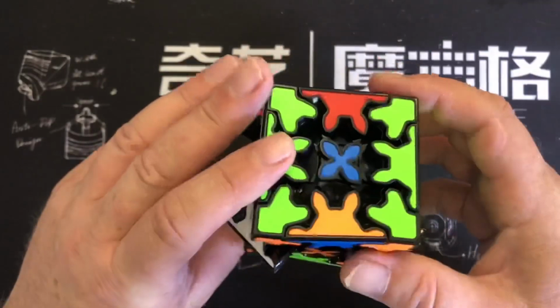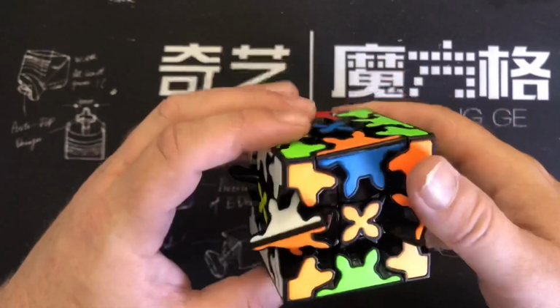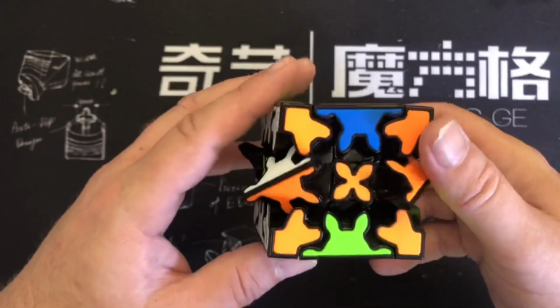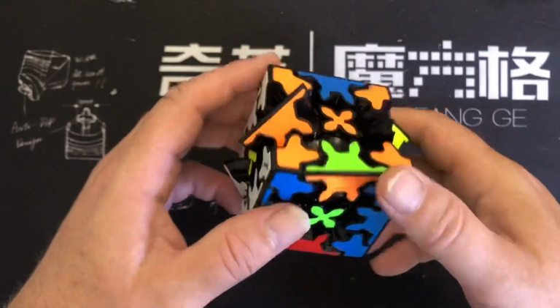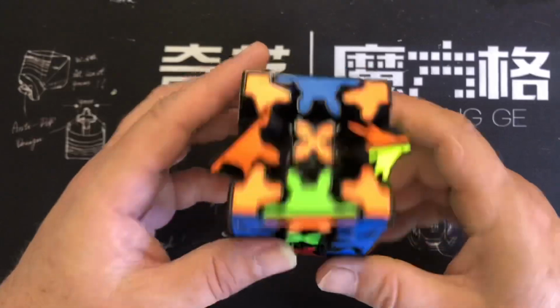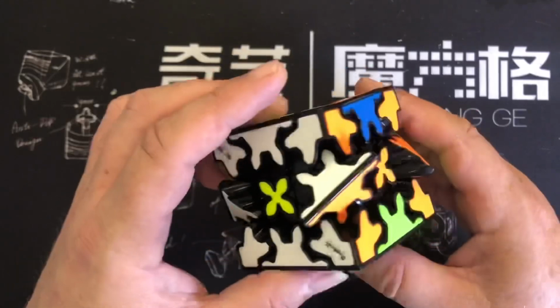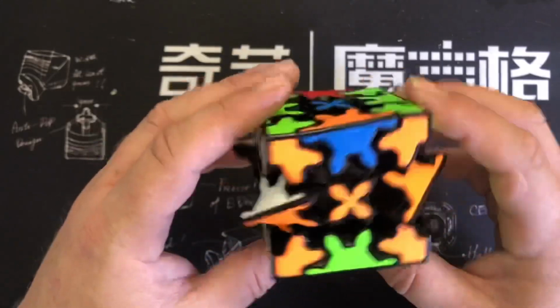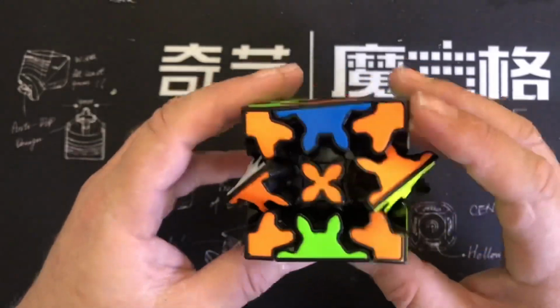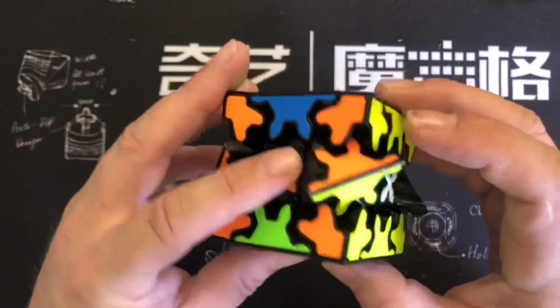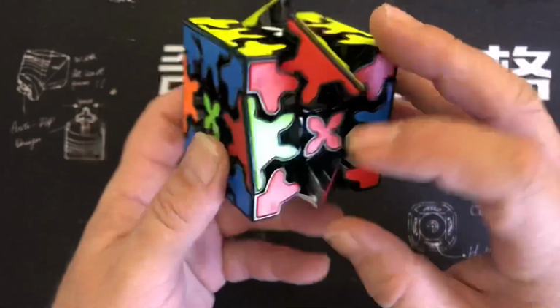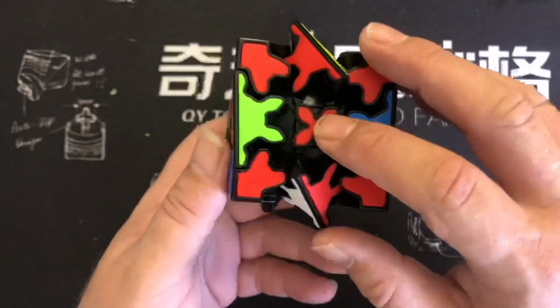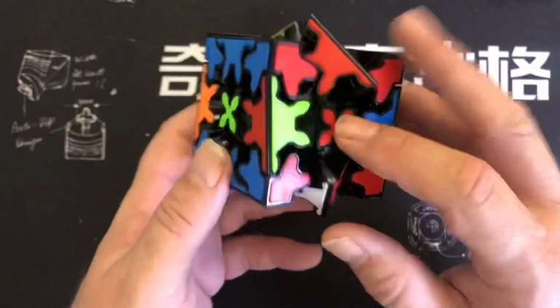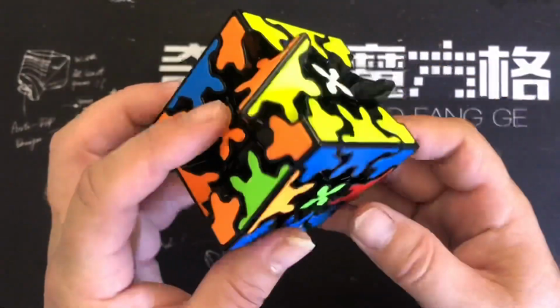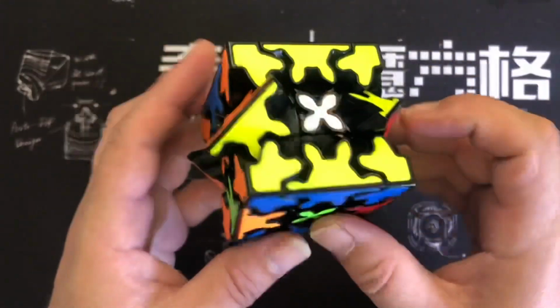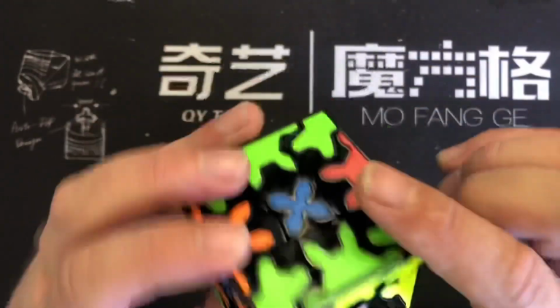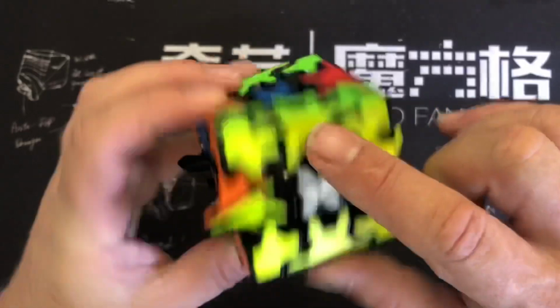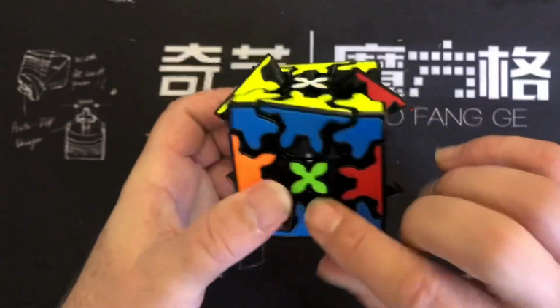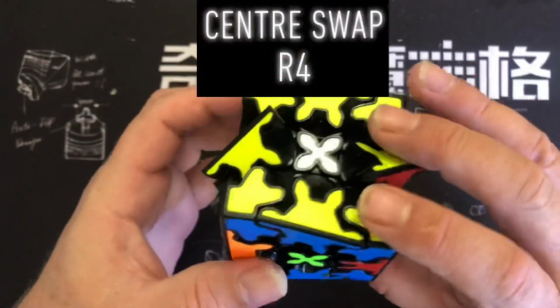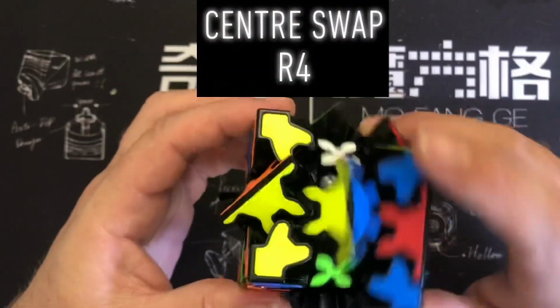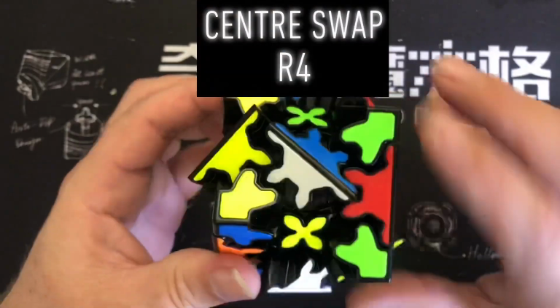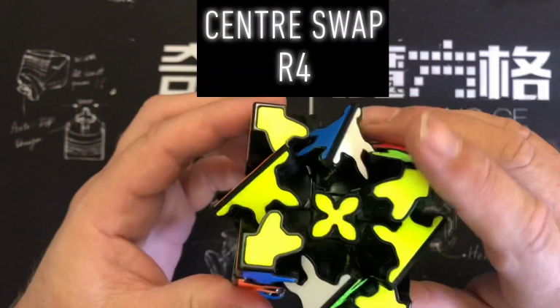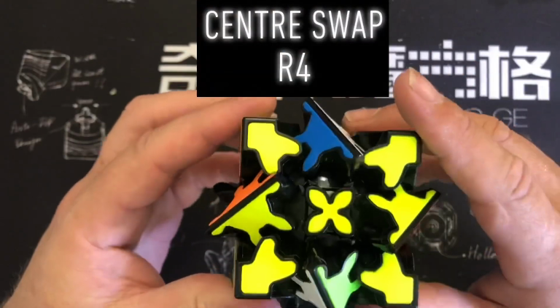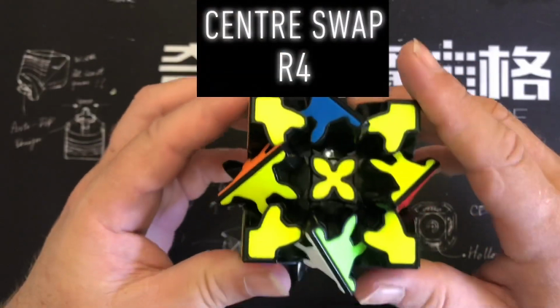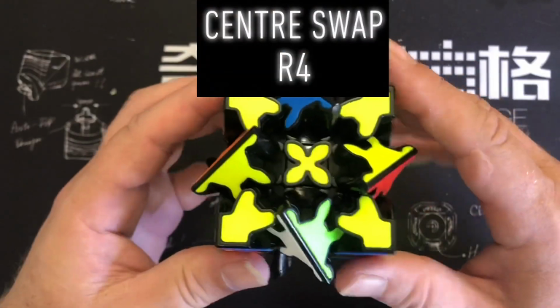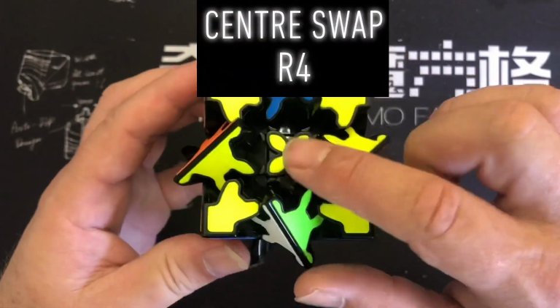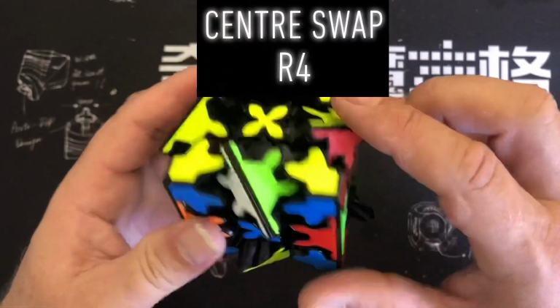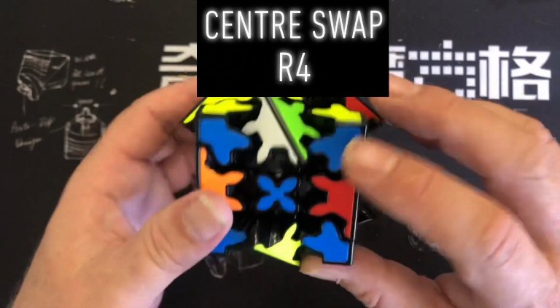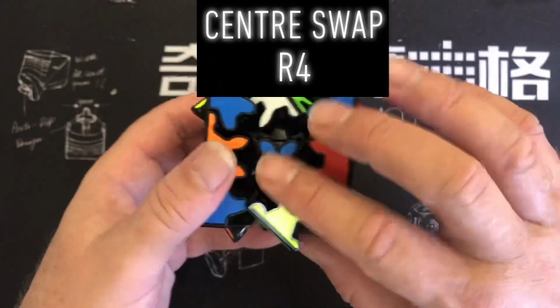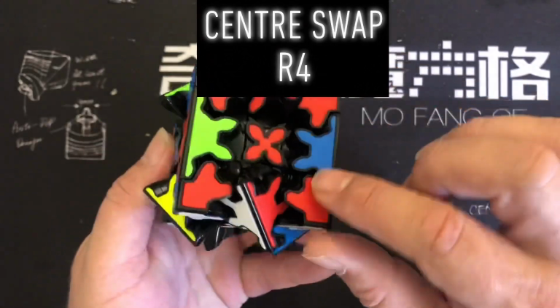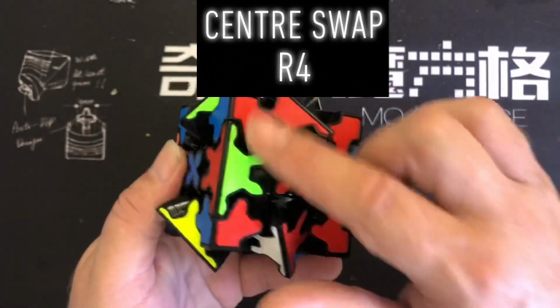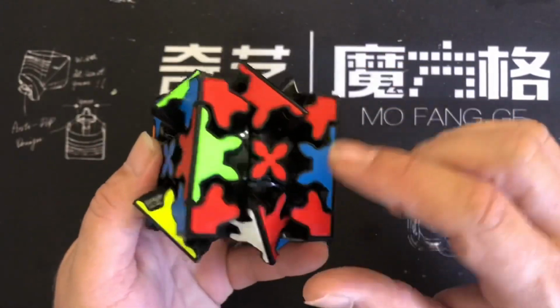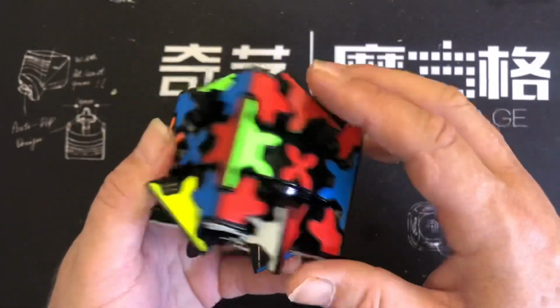Now we need to find that the centers are right. On the orange and red the centers are right, but the others aren't. So put them vertically like that, just do R4, and that will correct all the centers to the corners. And that's that stage done.